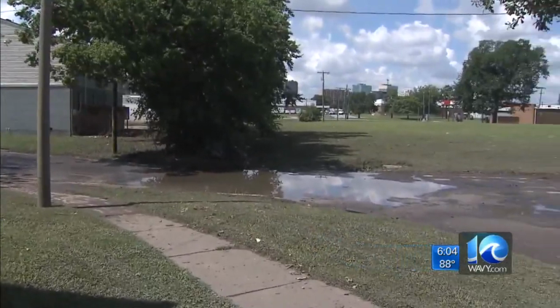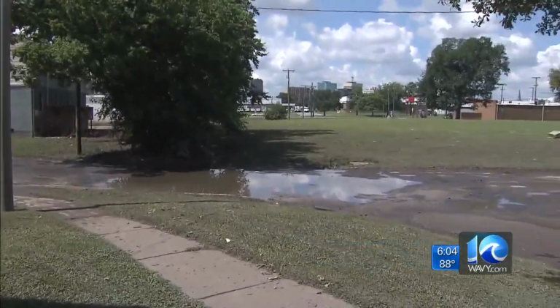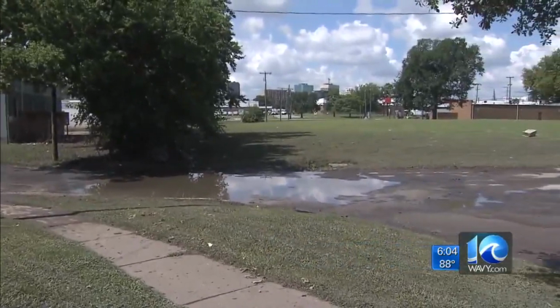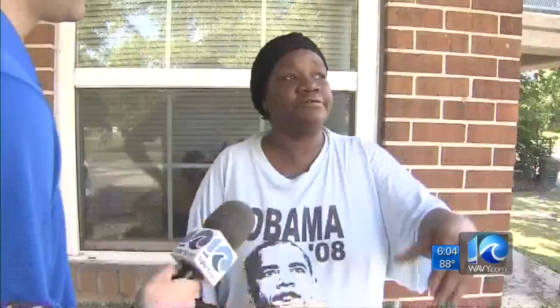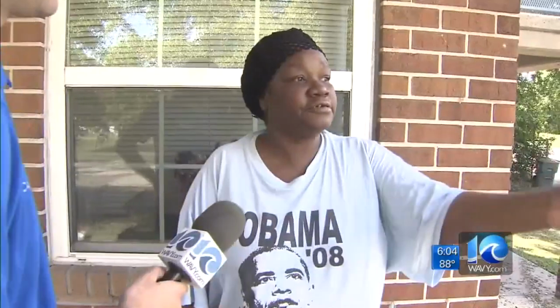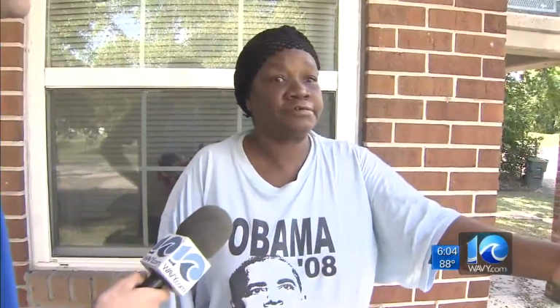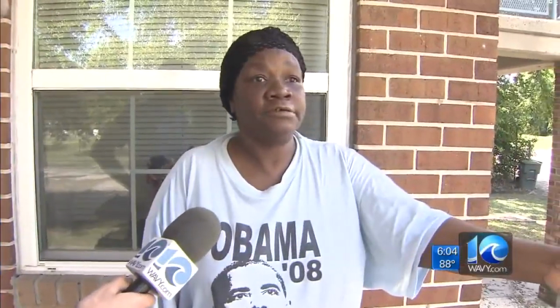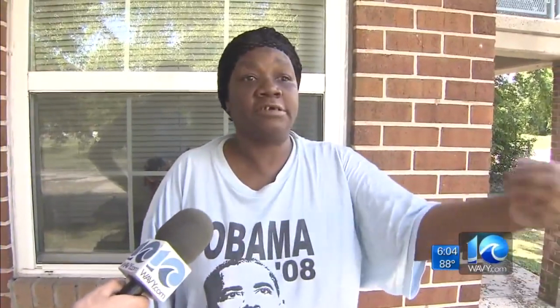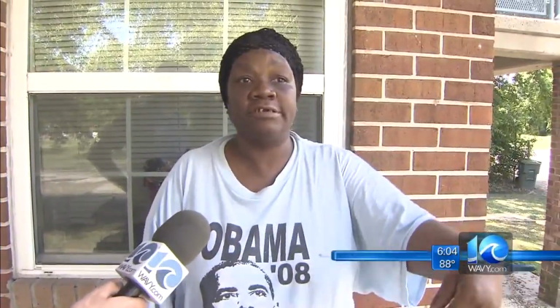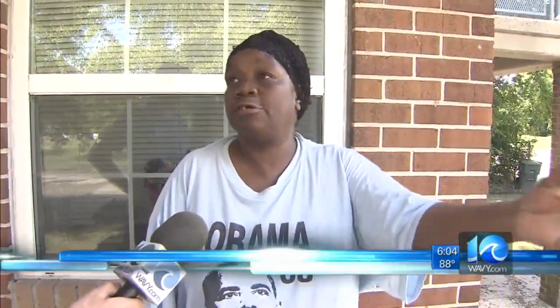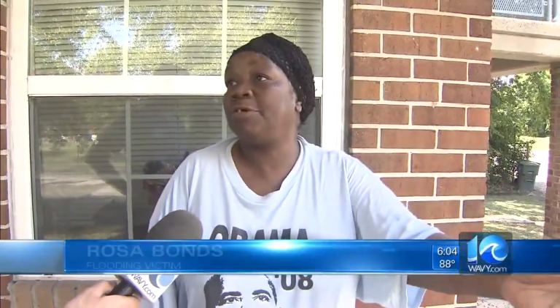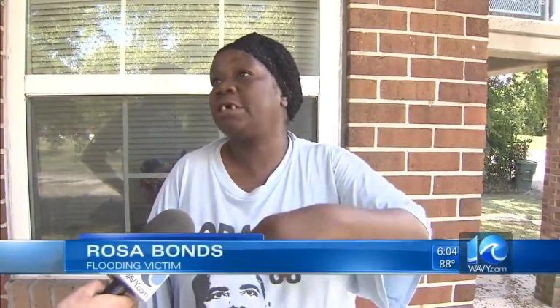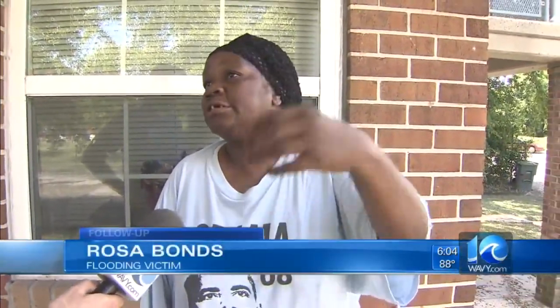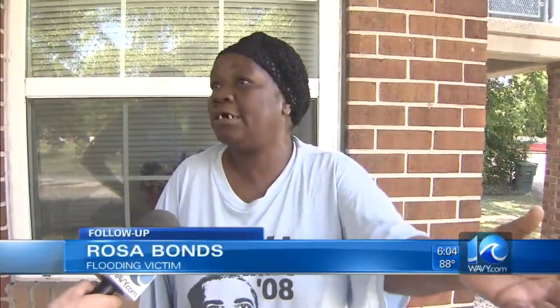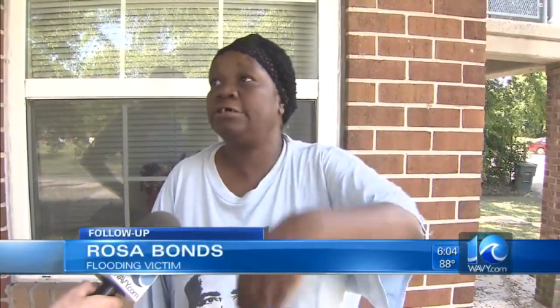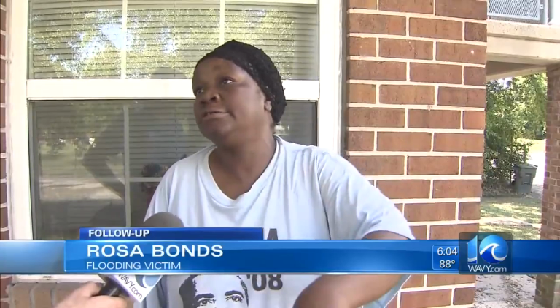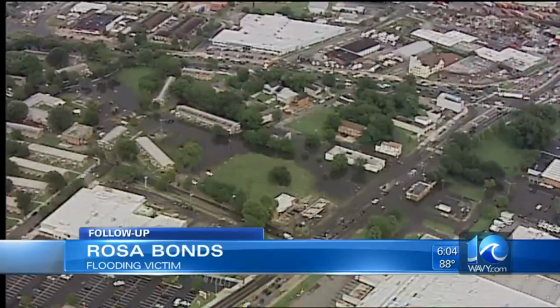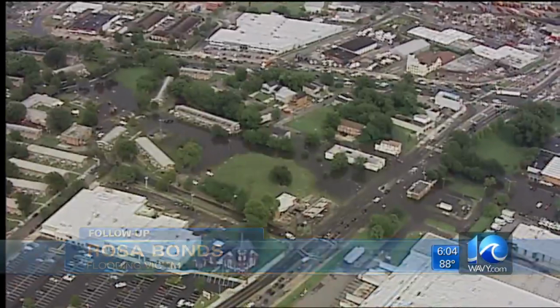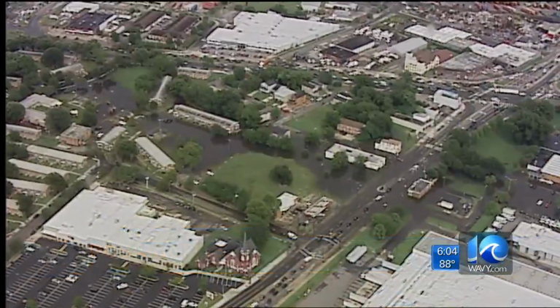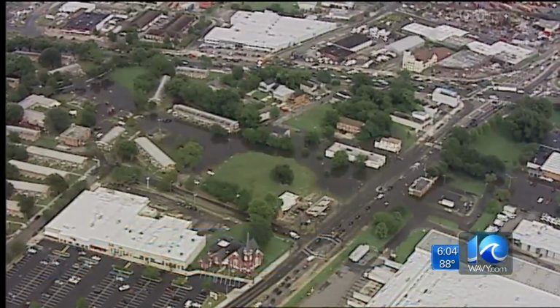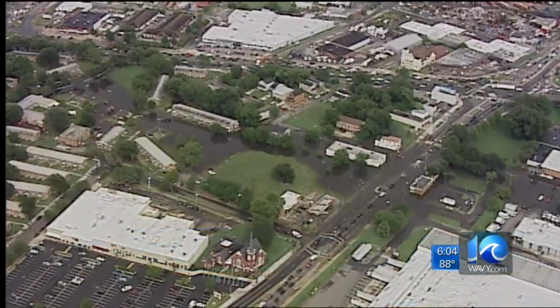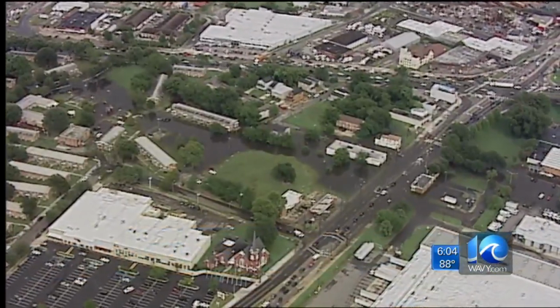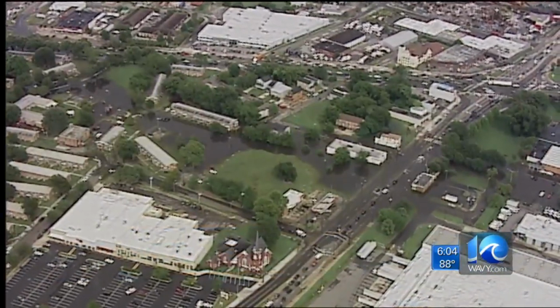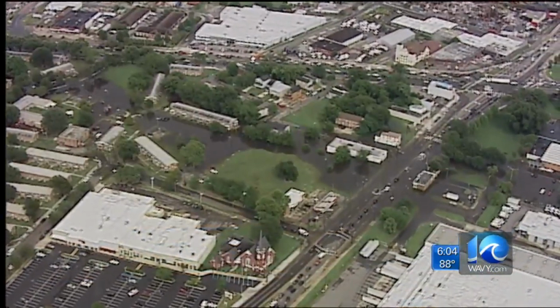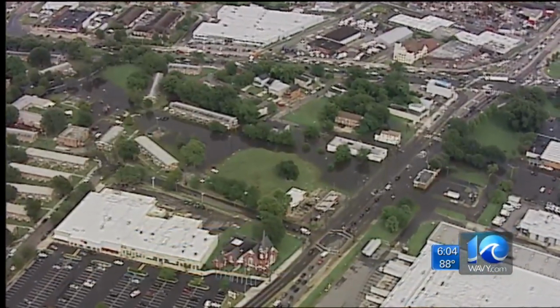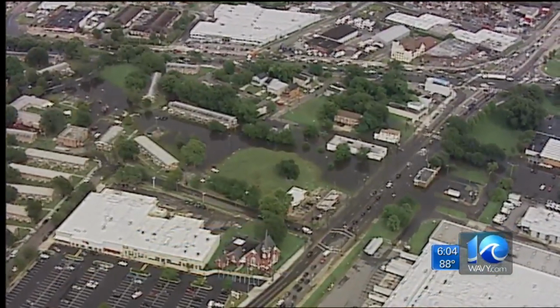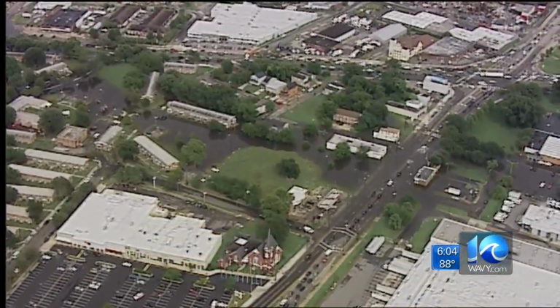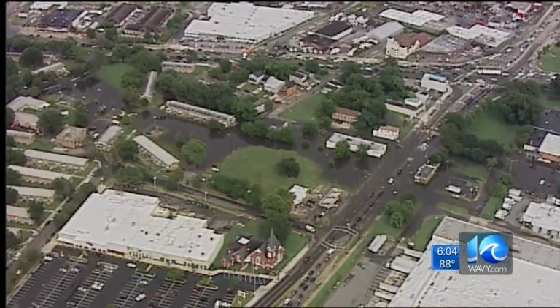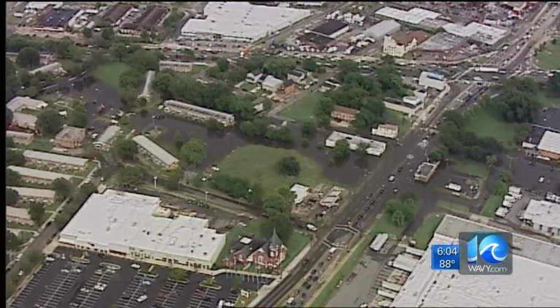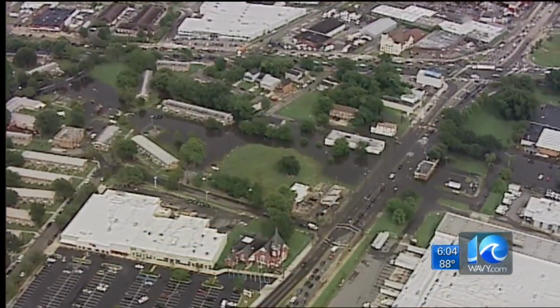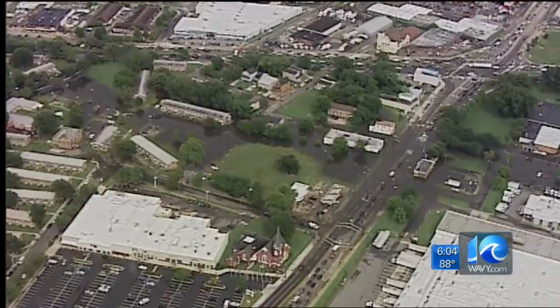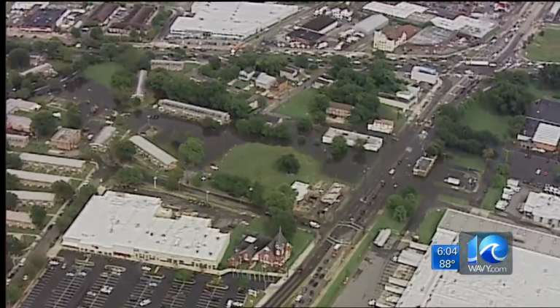The only ones that can get out are the ducks. They can get in, they can get out, but we can't get out or in. Bonds lives in Calvert Square, and Tuesday's rain was no different than every storm or heavy rain to her.